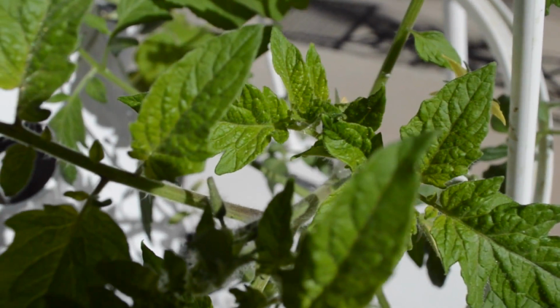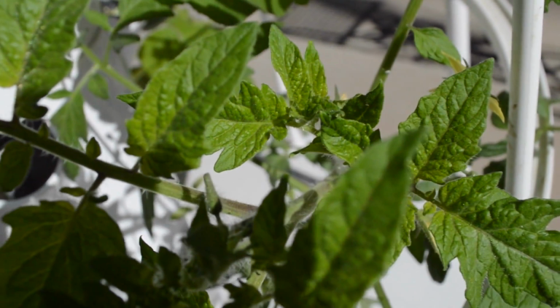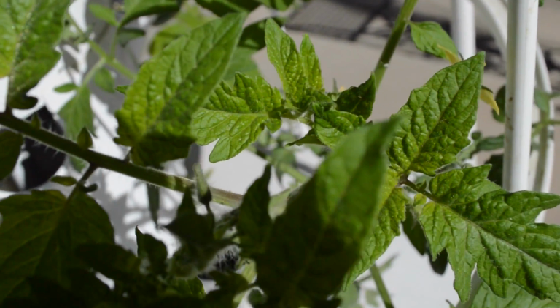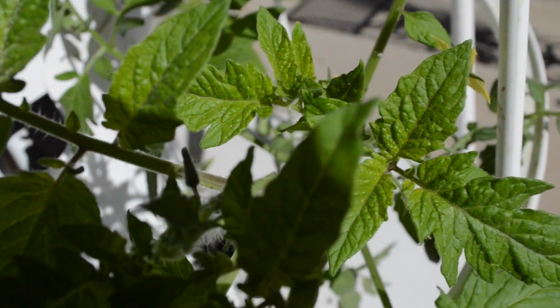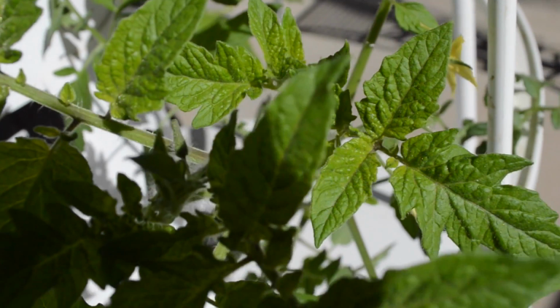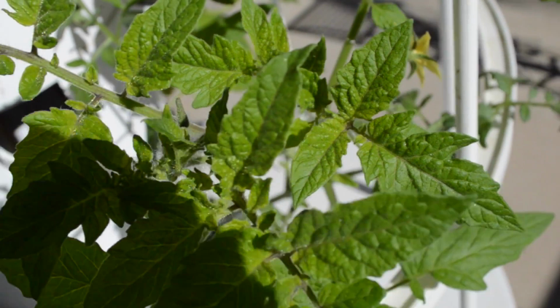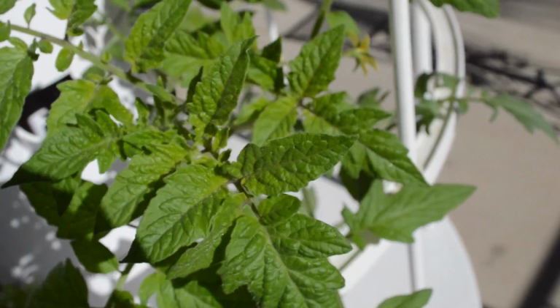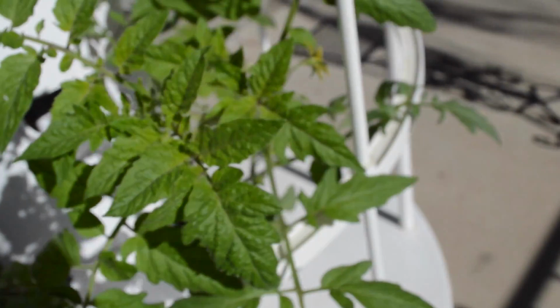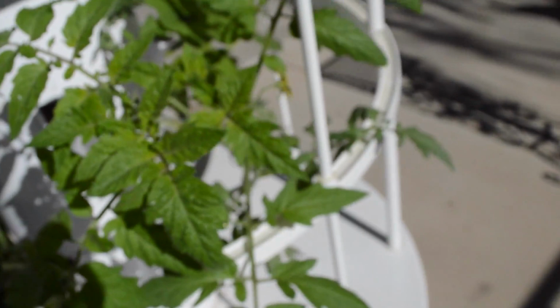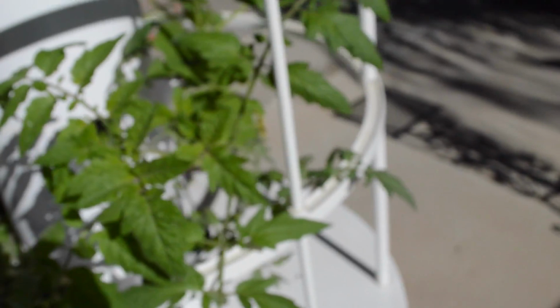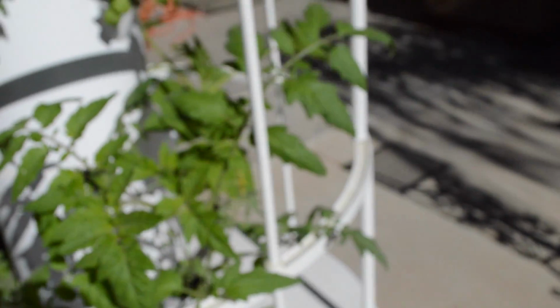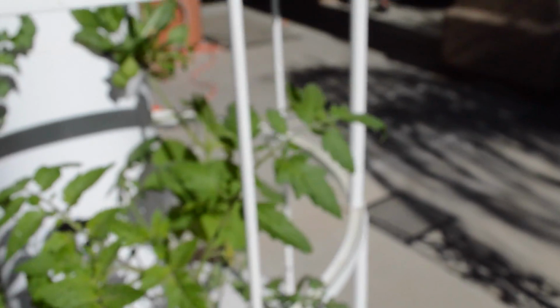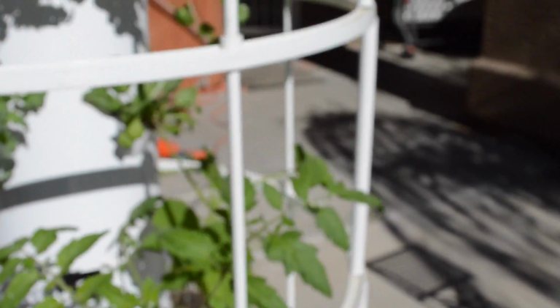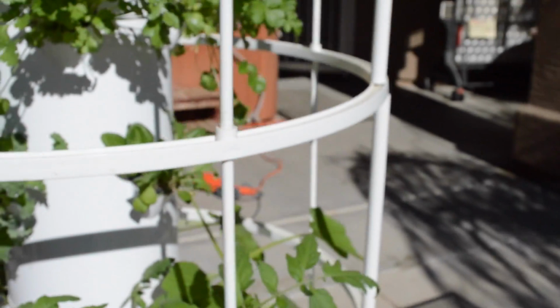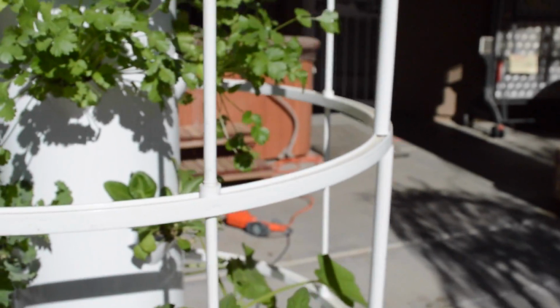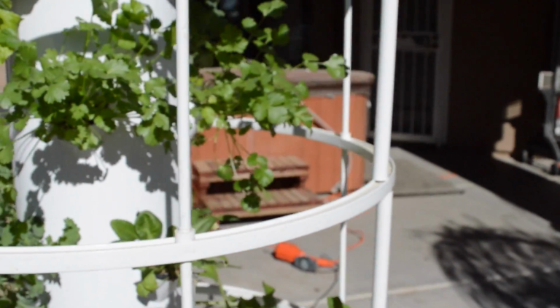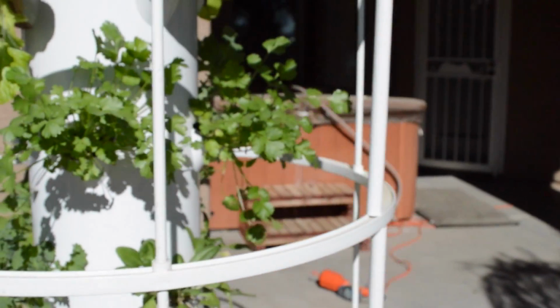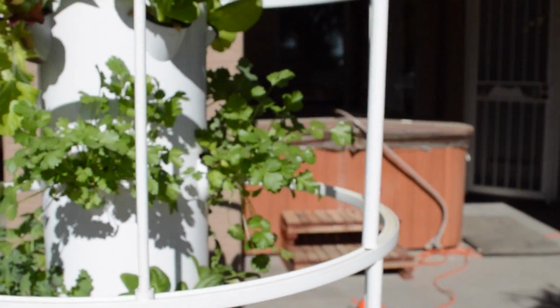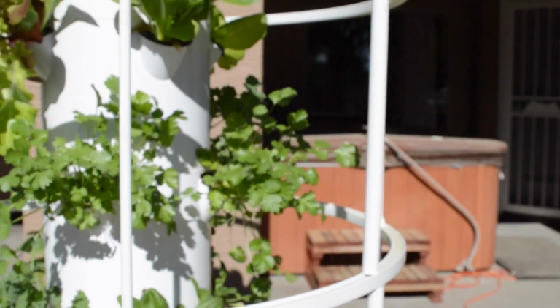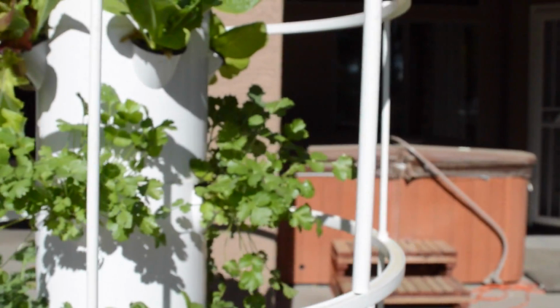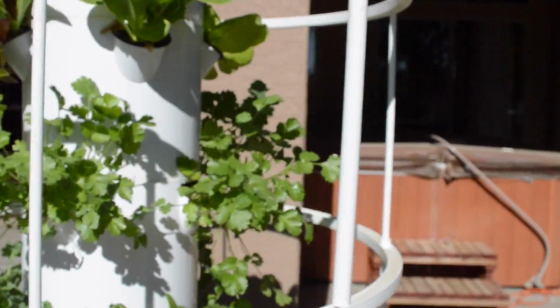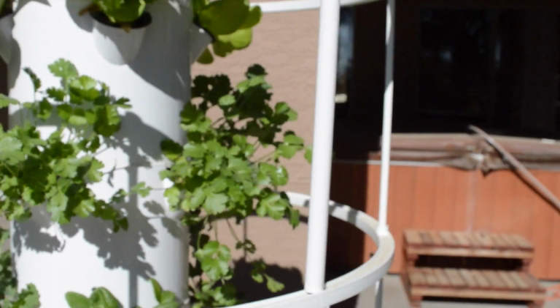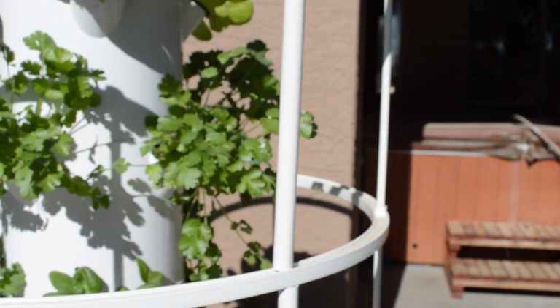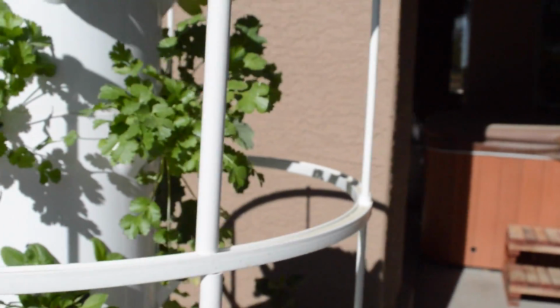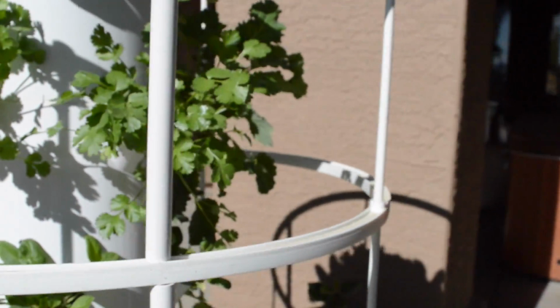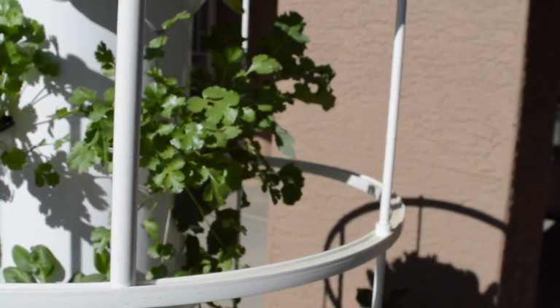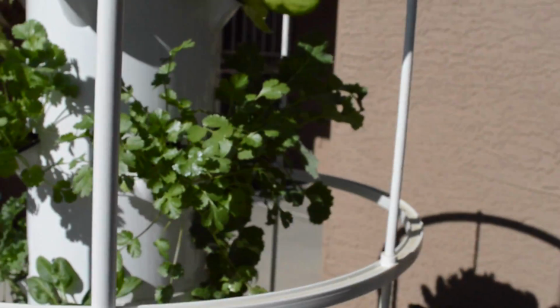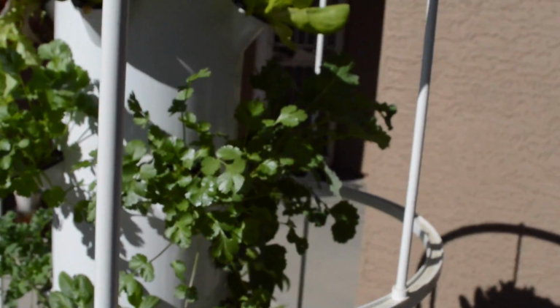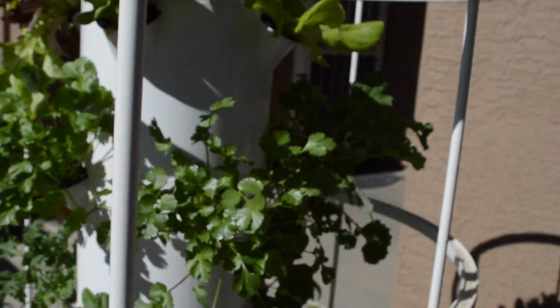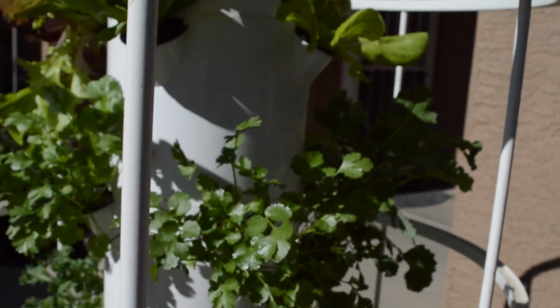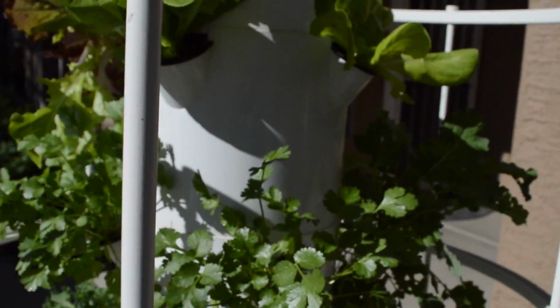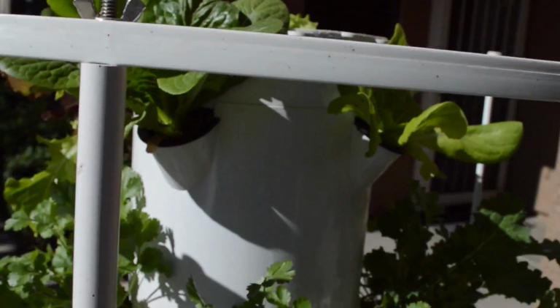This tower garden was planted four weeks ago and as you can see, some produce is ready for harvesting already. The food is delicious and replenishes itself very quickly.